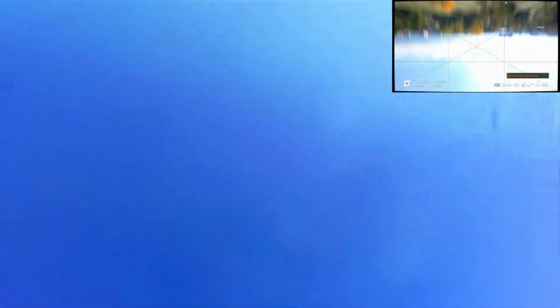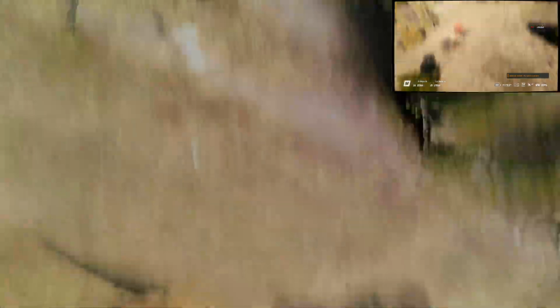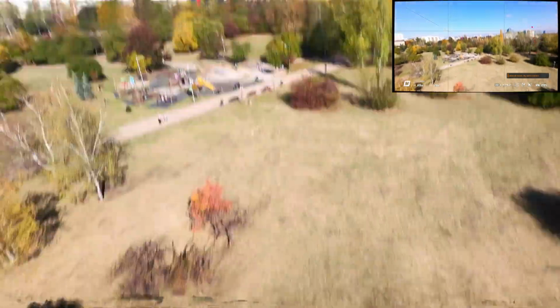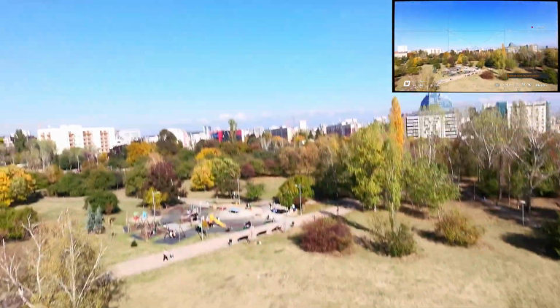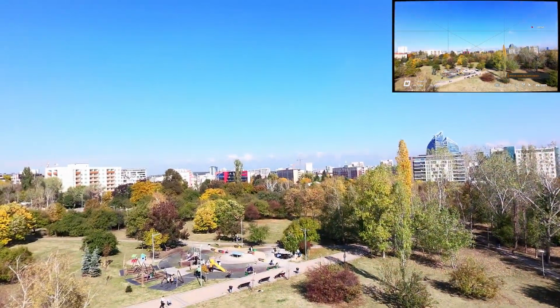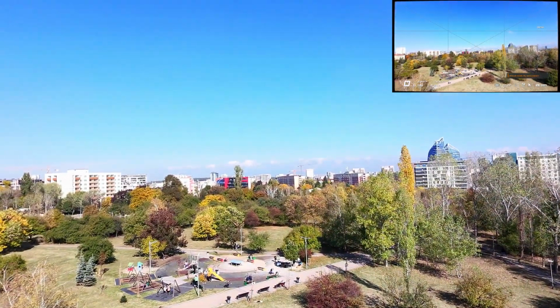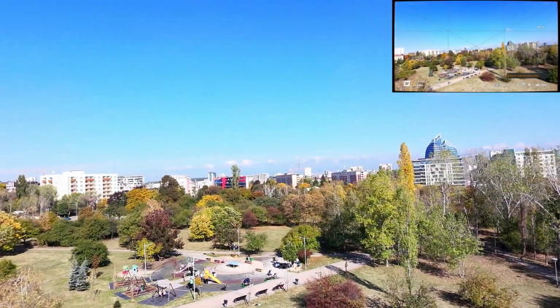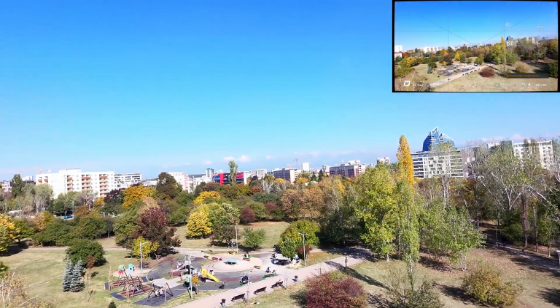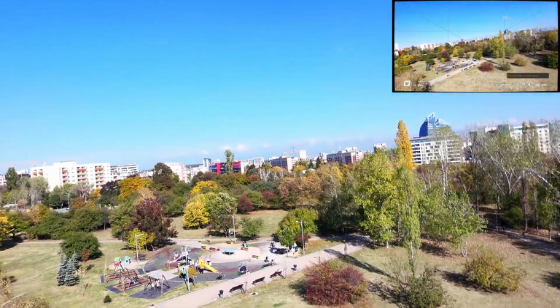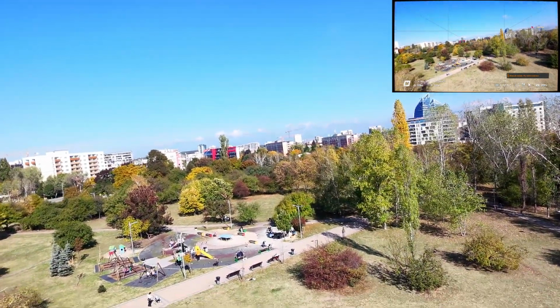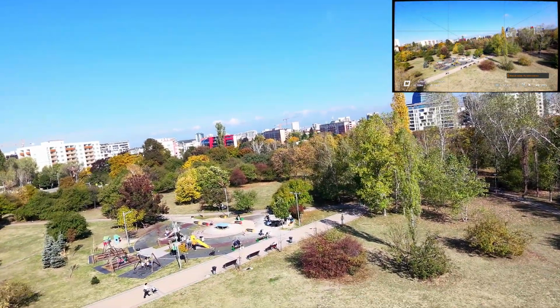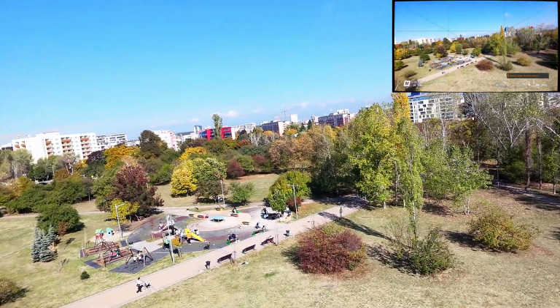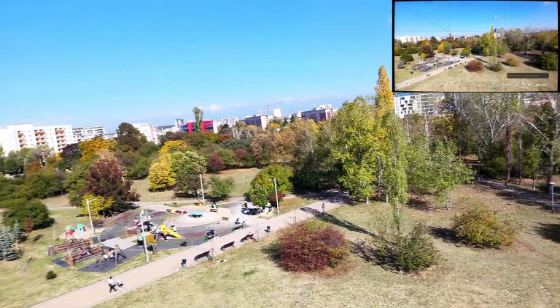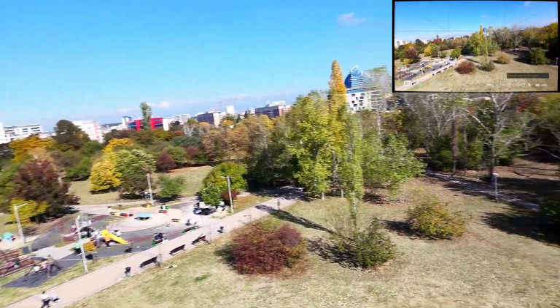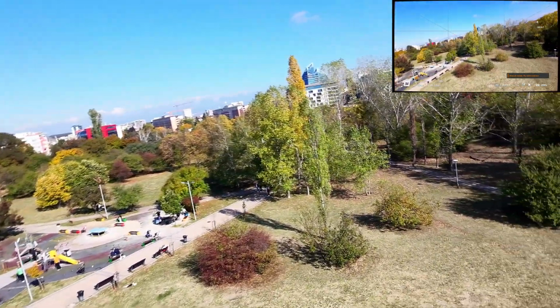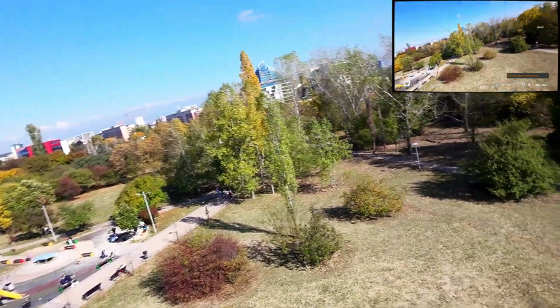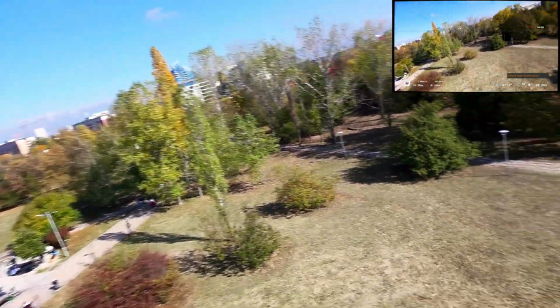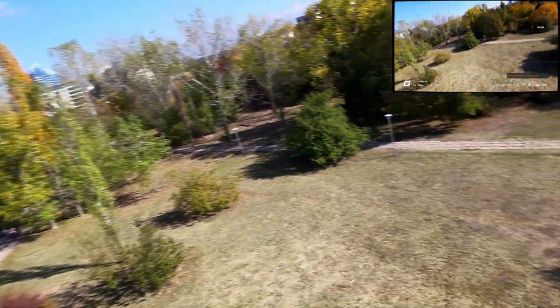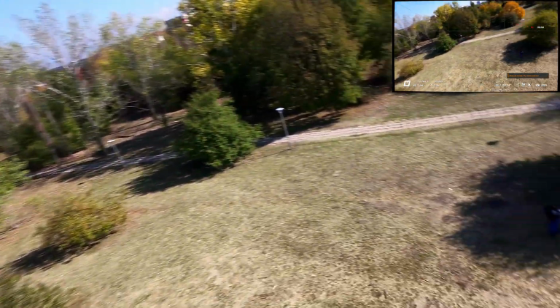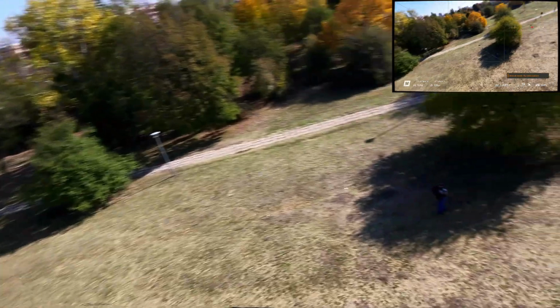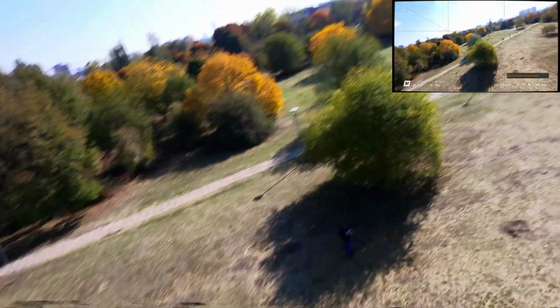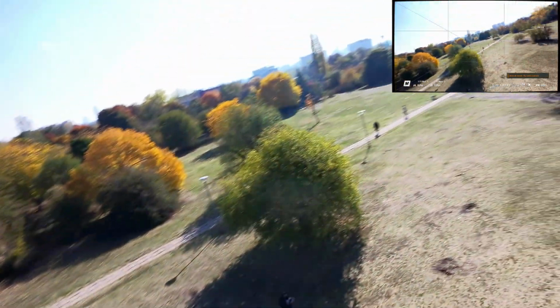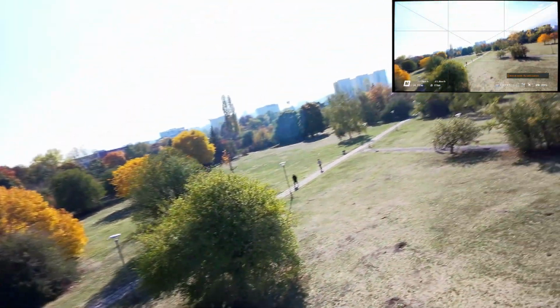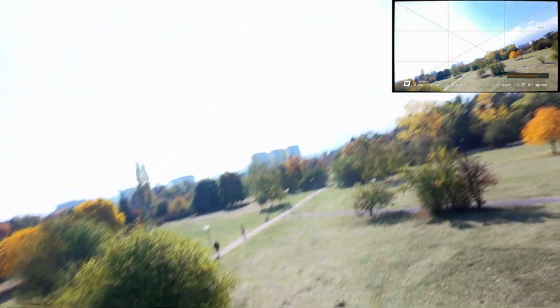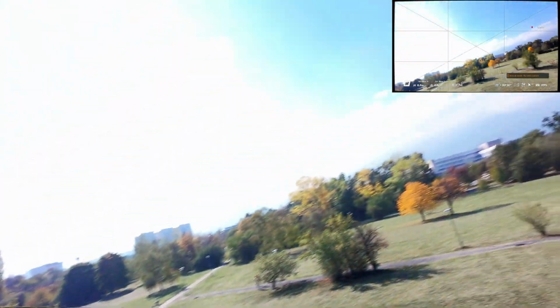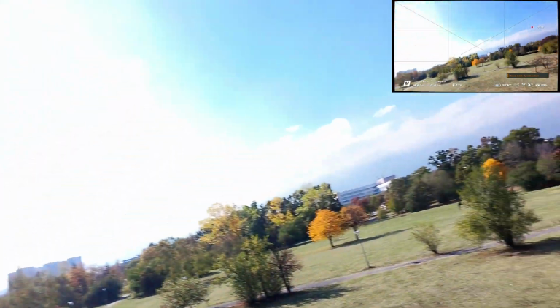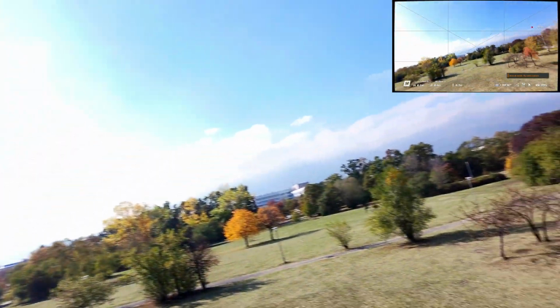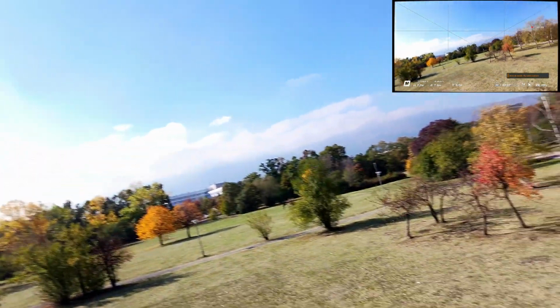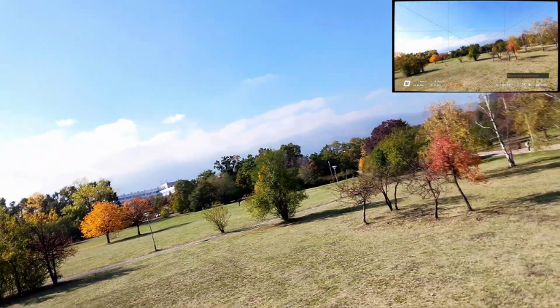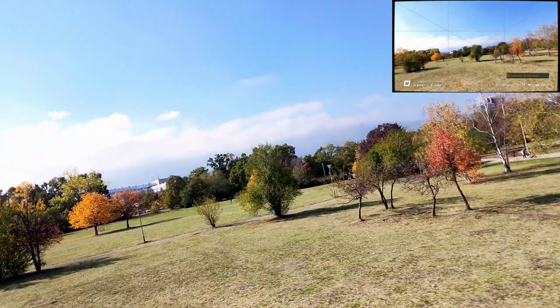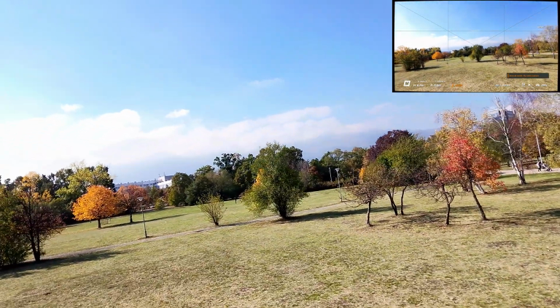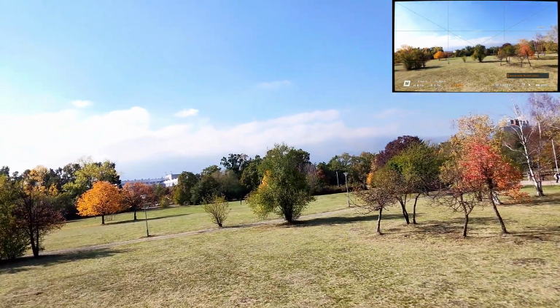Alright, first clip — smooth and clean. No prop wash. That's a great sign. I'm starting to like these new props.